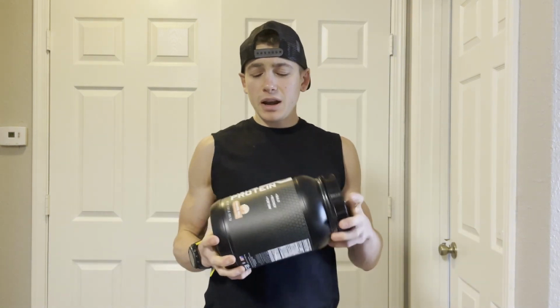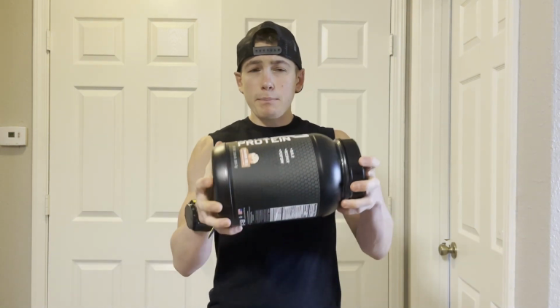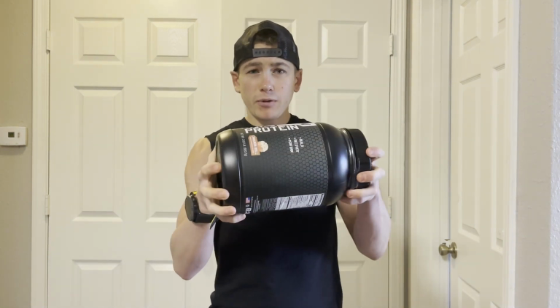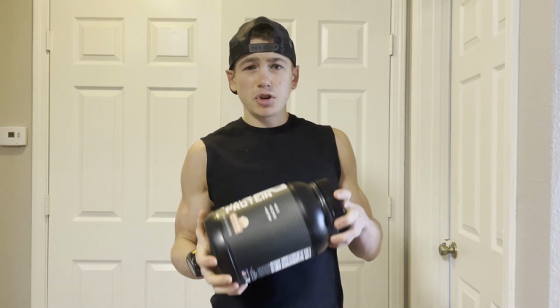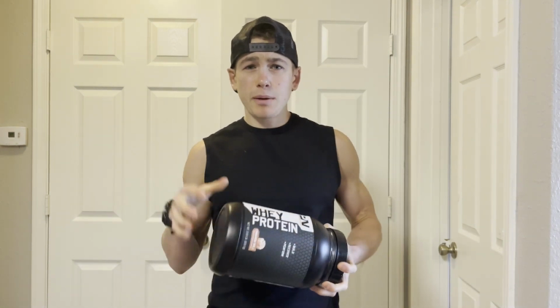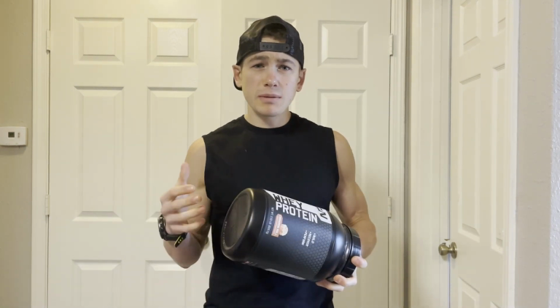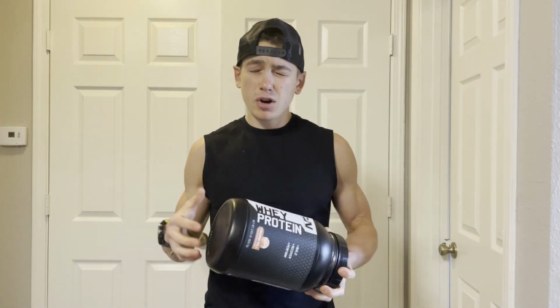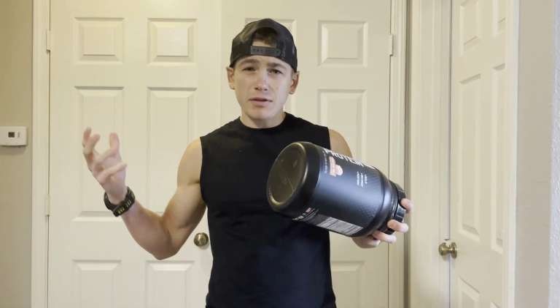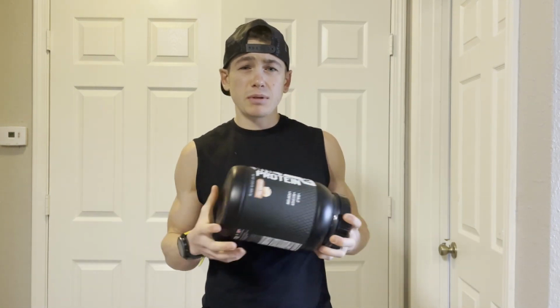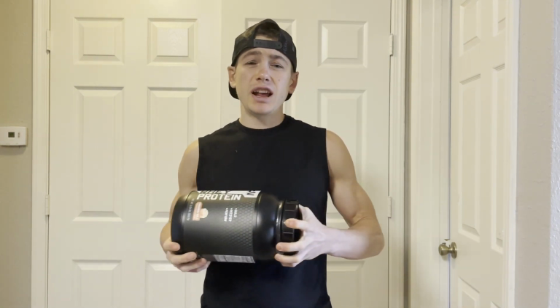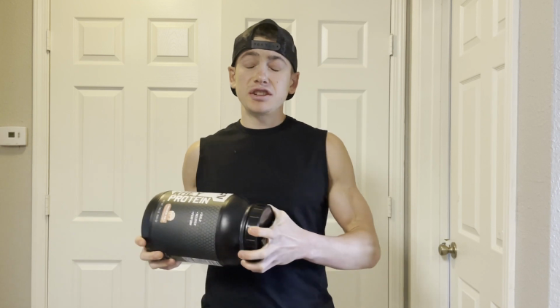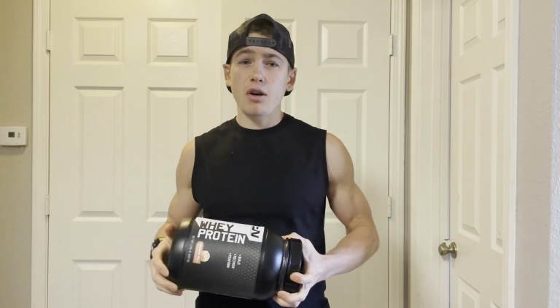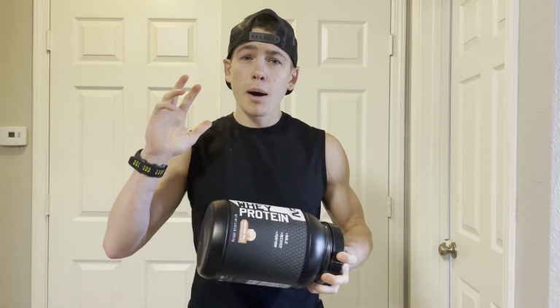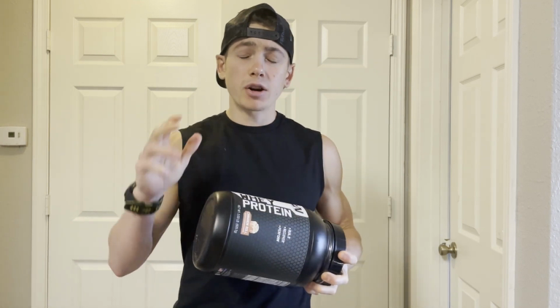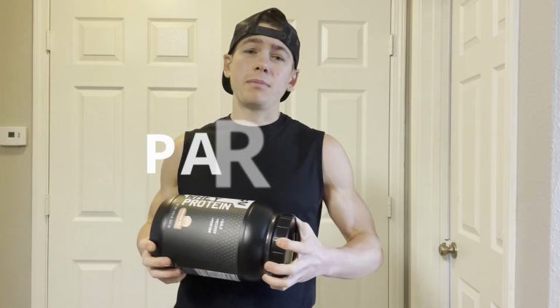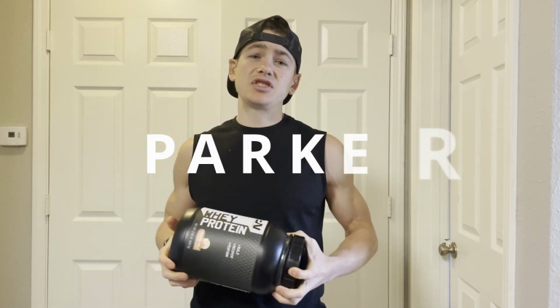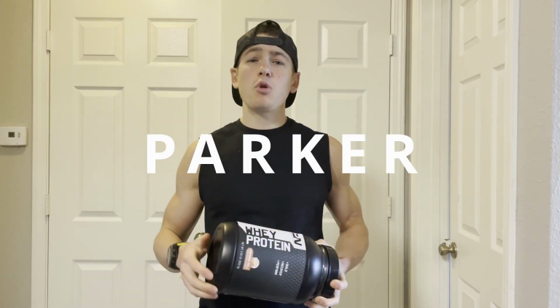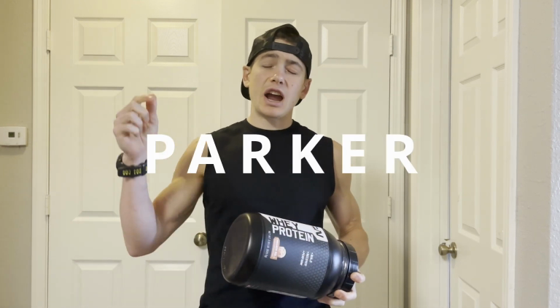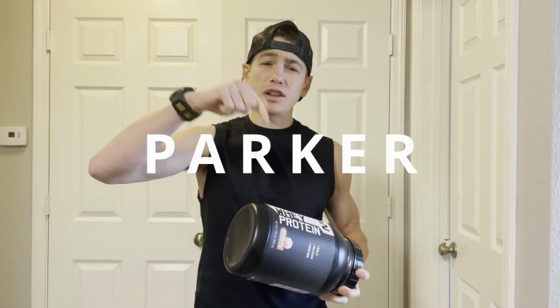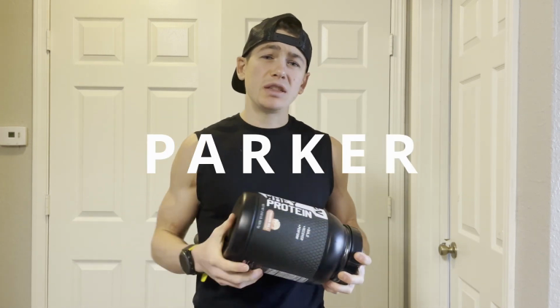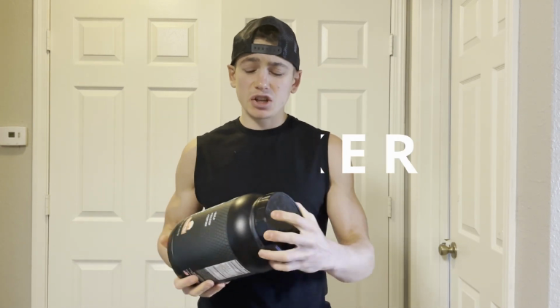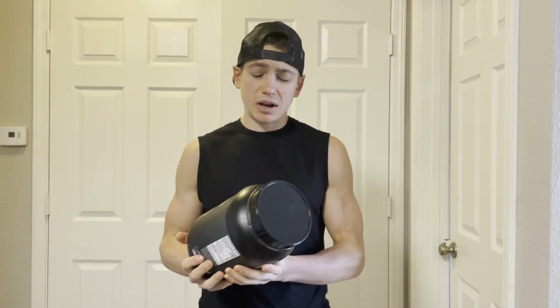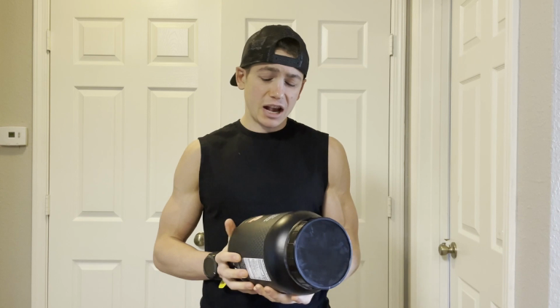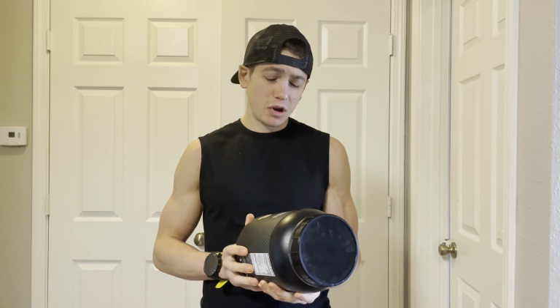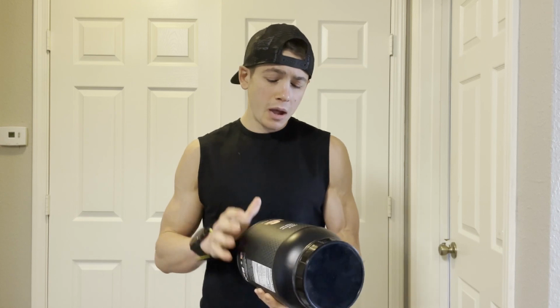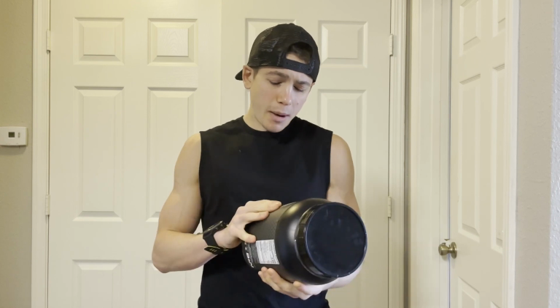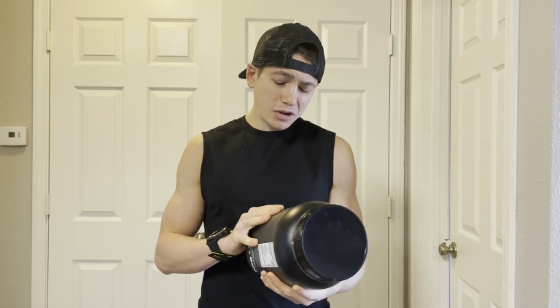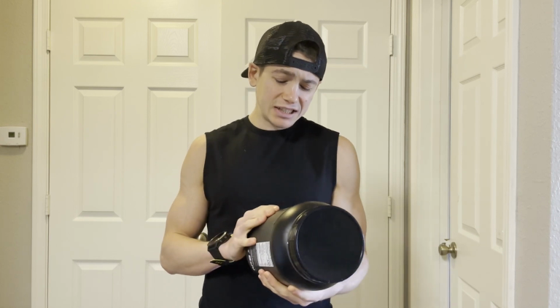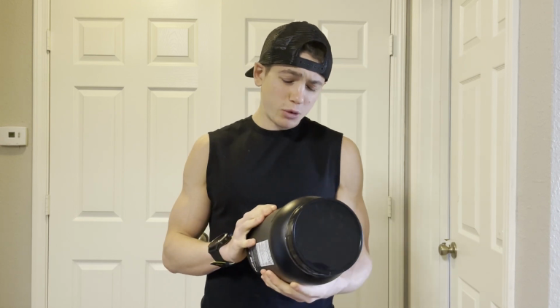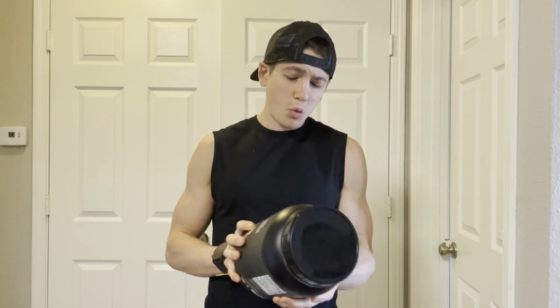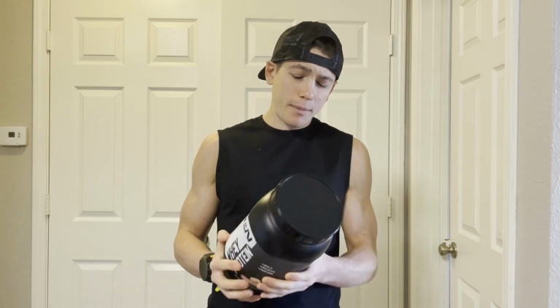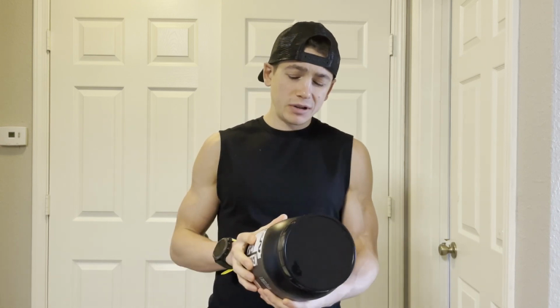And of course, if you want to pick up any Bear Performance Nutrition protein powder or any other supplements, you can use the discount code PARKER at checkout — I'll have a link to that in the description box below. But back to this cinnamon roll whey protein.